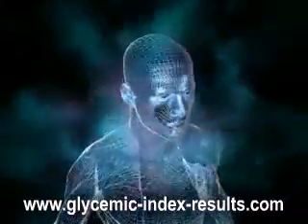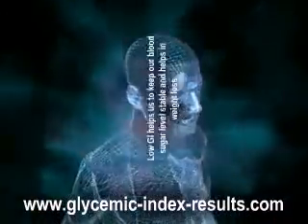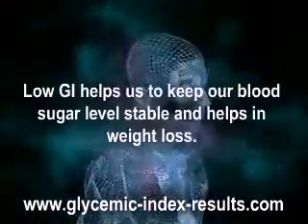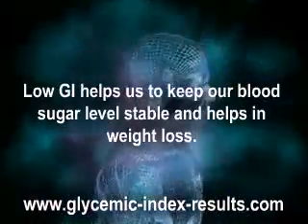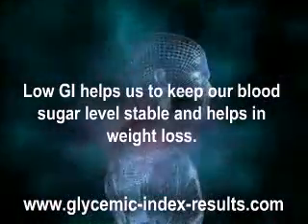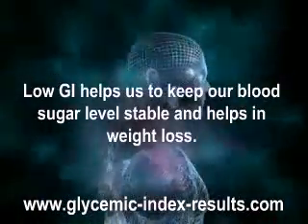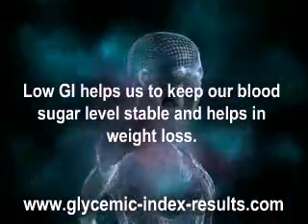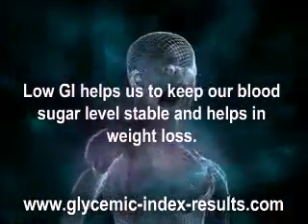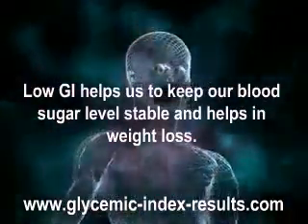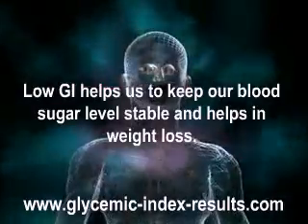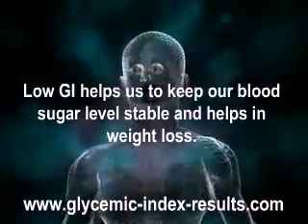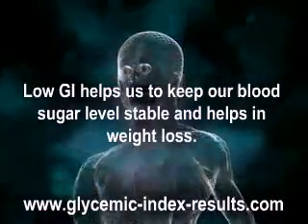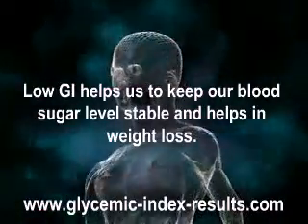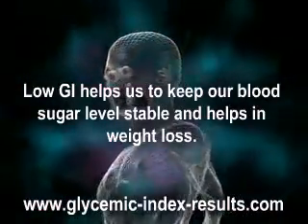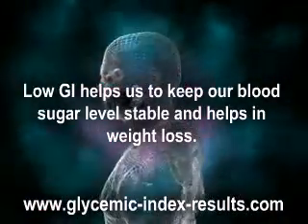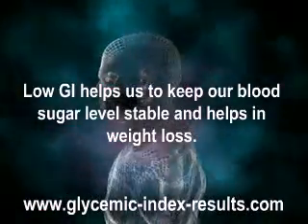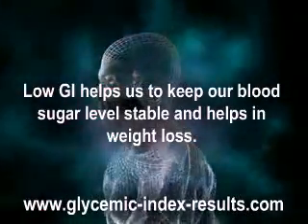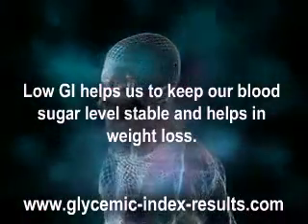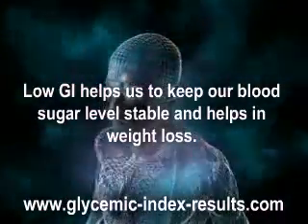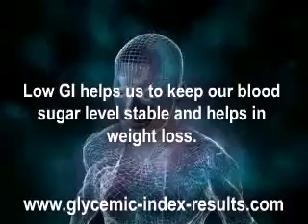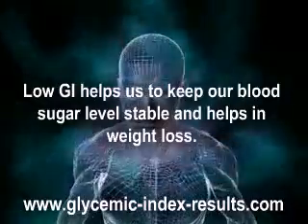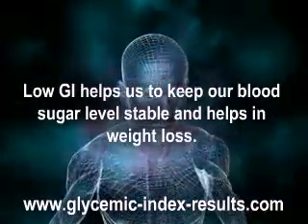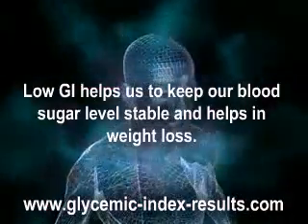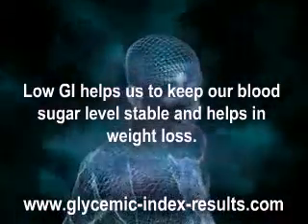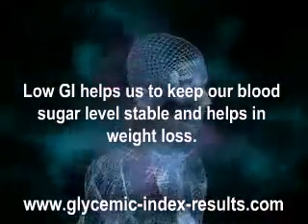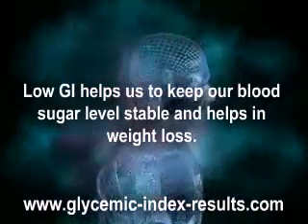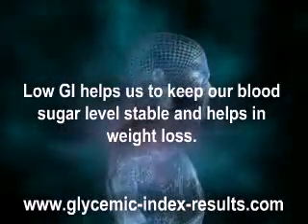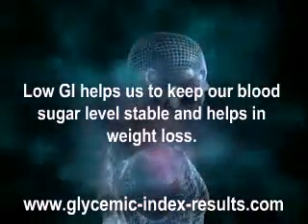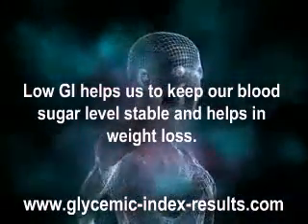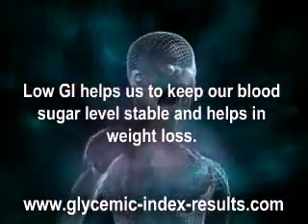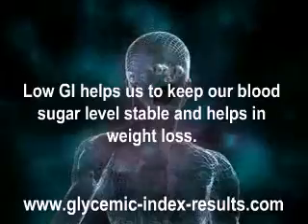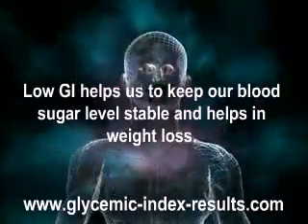Low GI helps us to keep our blood sugar level stable and helps in weight loss. It prevents us from diabetes, heart diseases, overweight, obesity, and cancer — all of which are related to high glycemic index food.